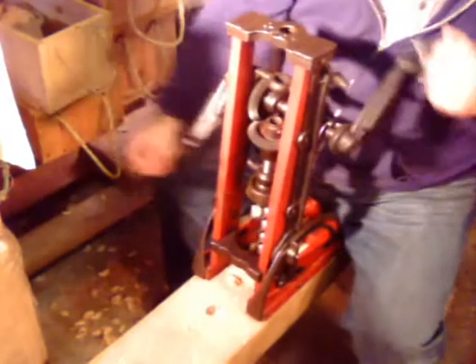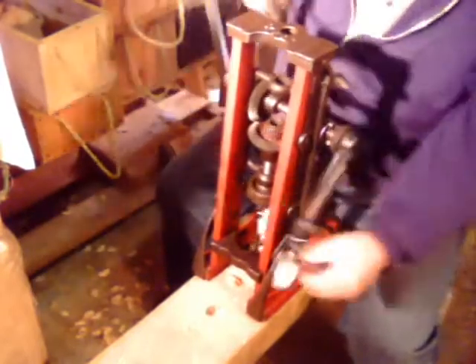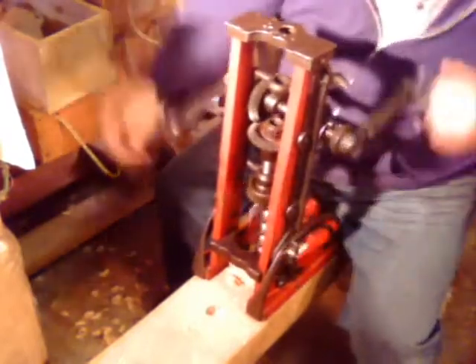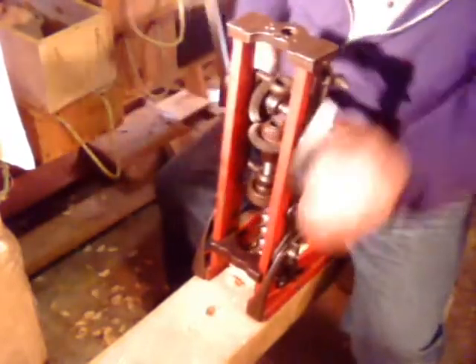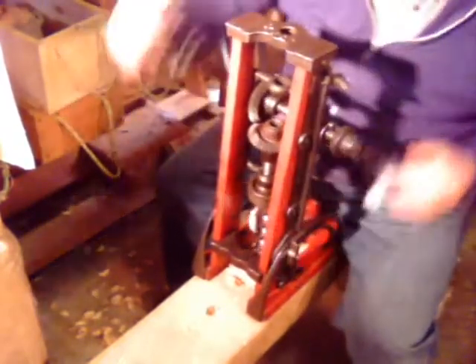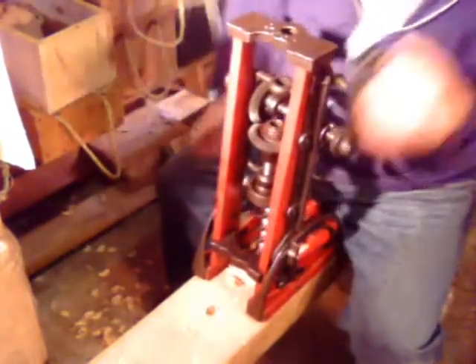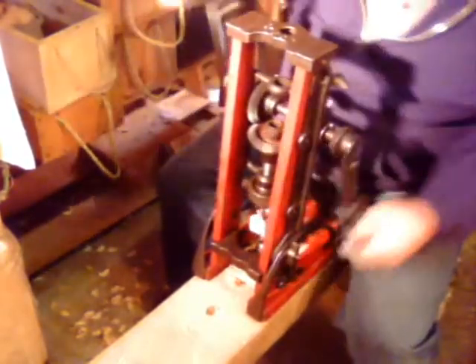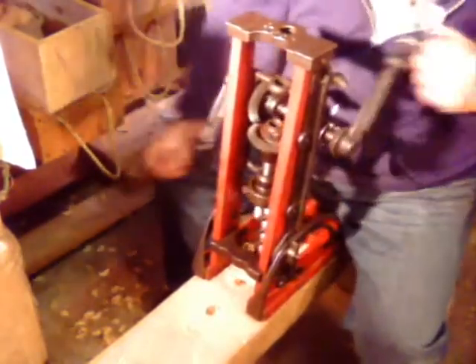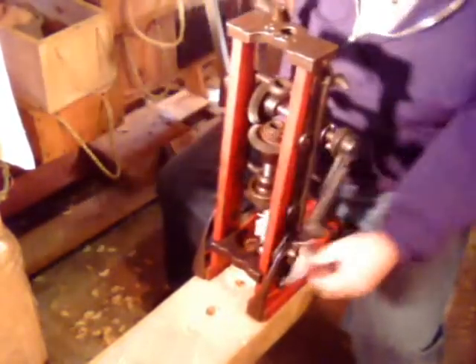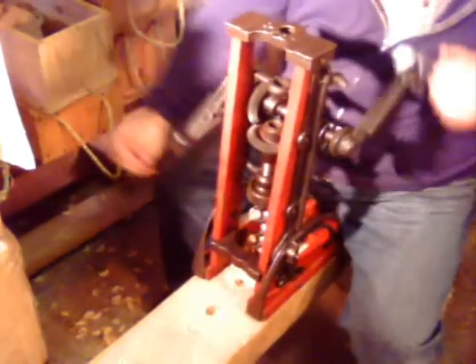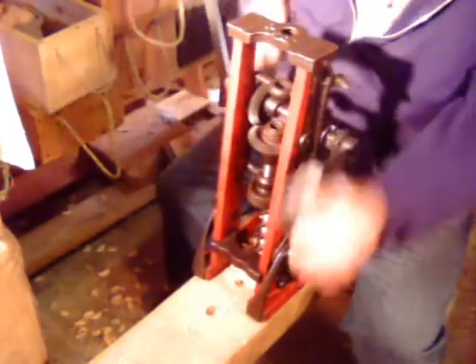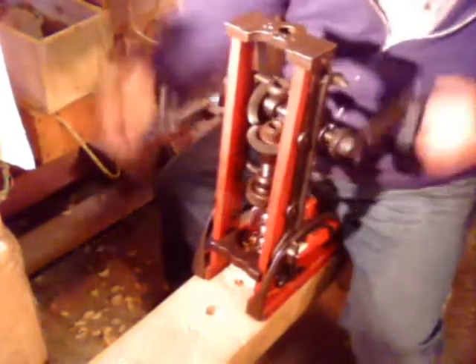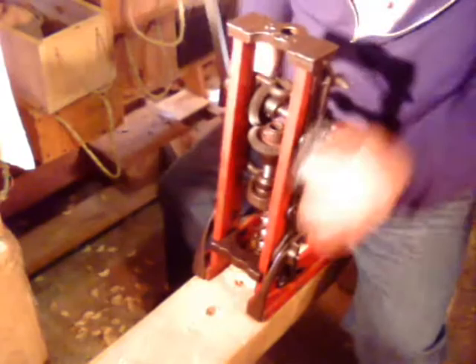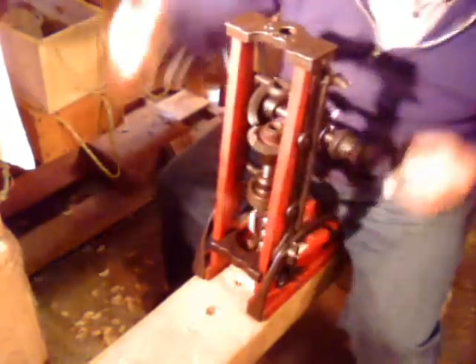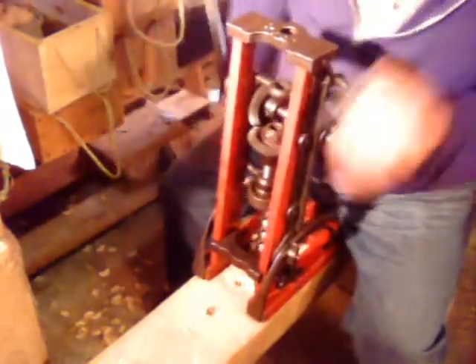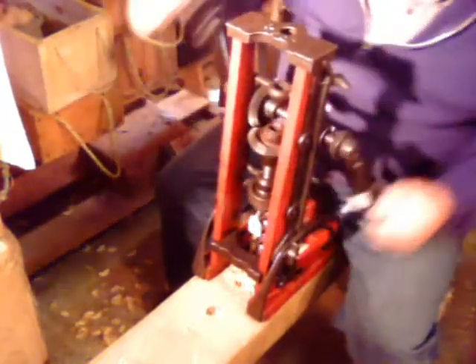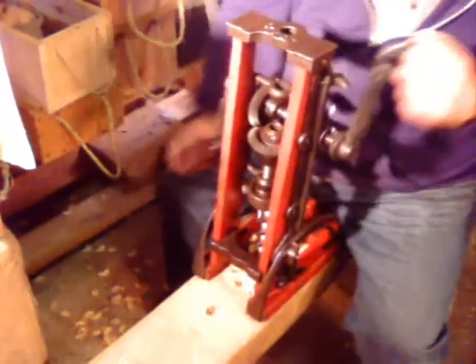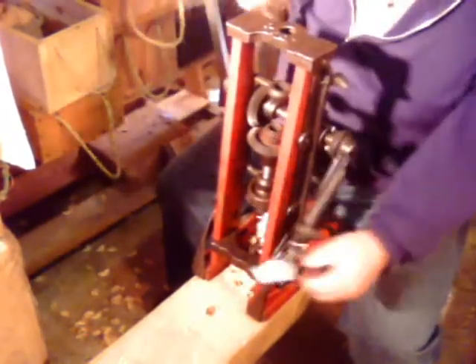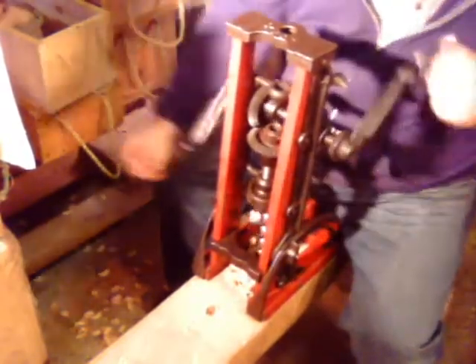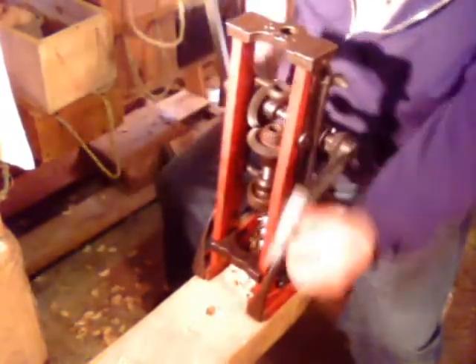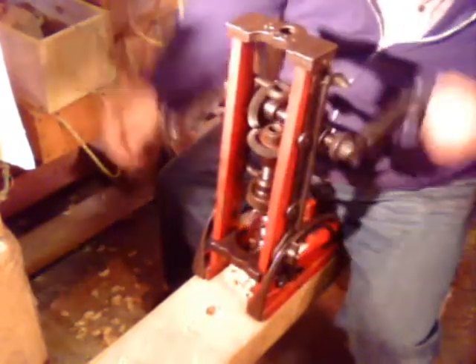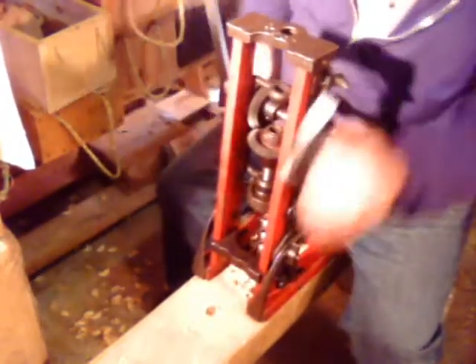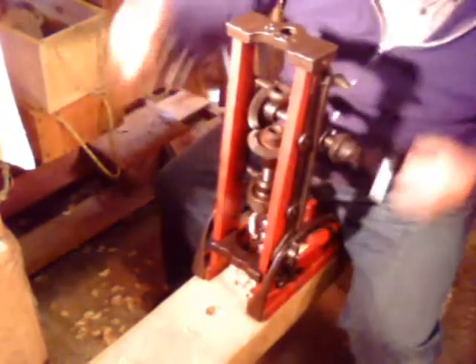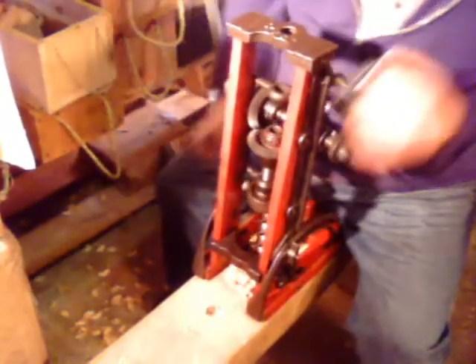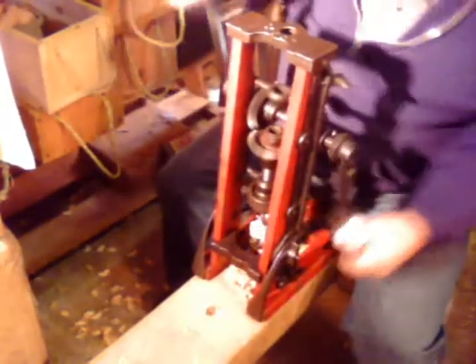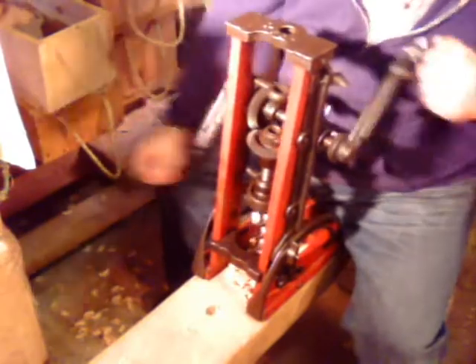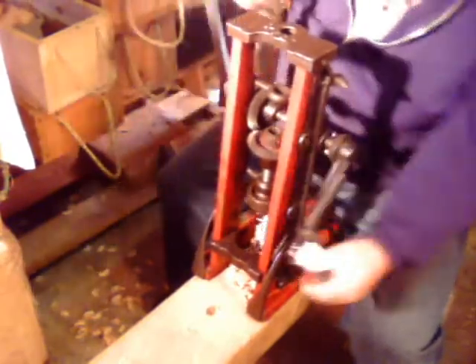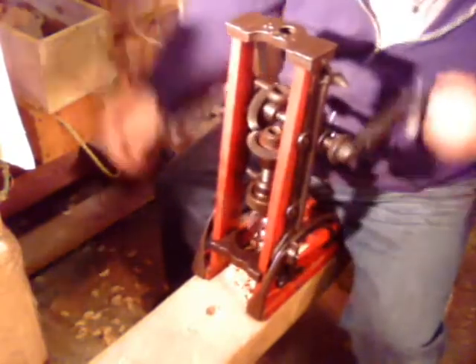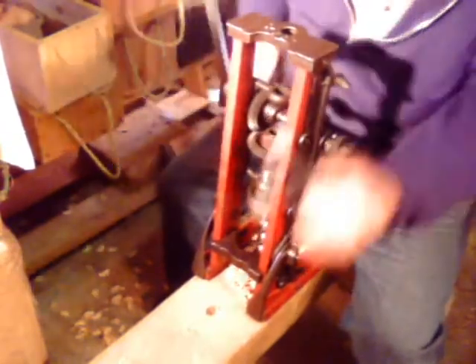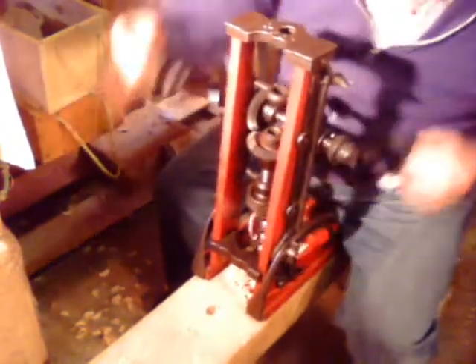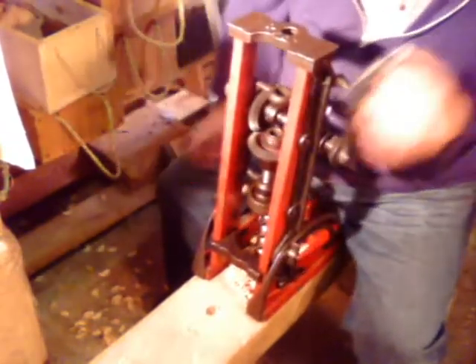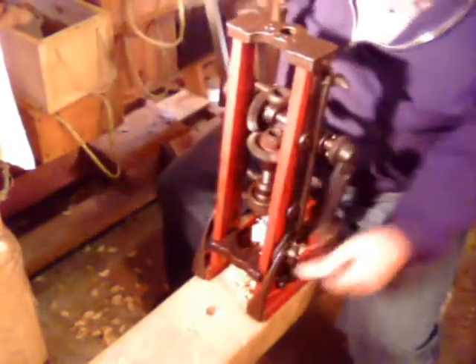The timber I'm using is just a piece of 4x7 eastern white pine. I milled it in July, so it's not real old — a couple months old.